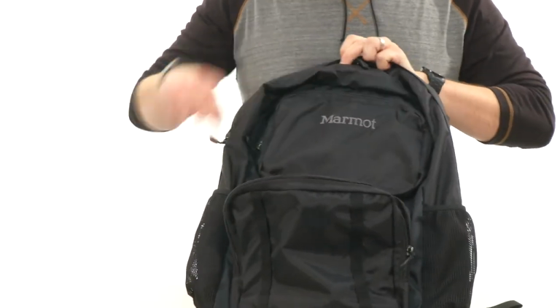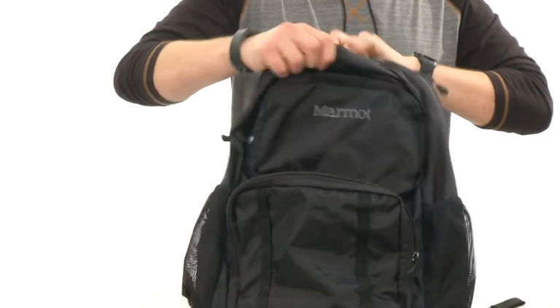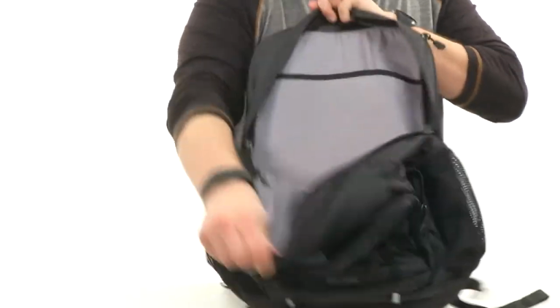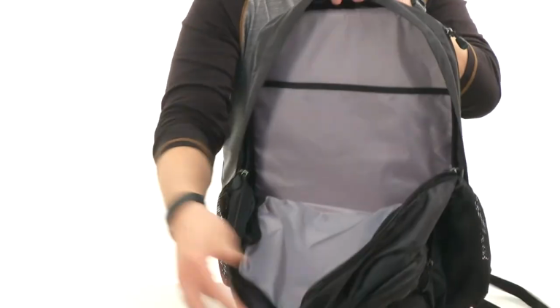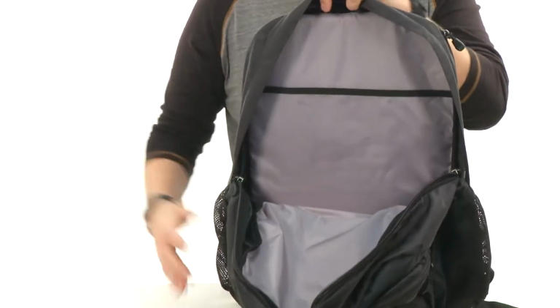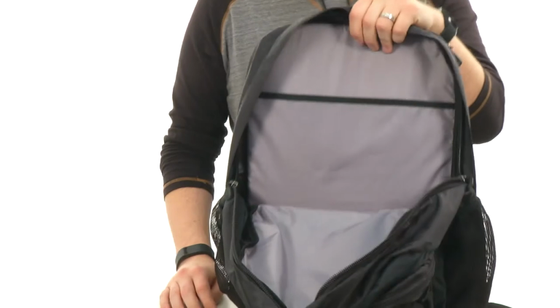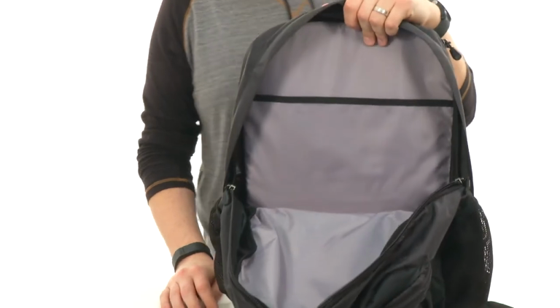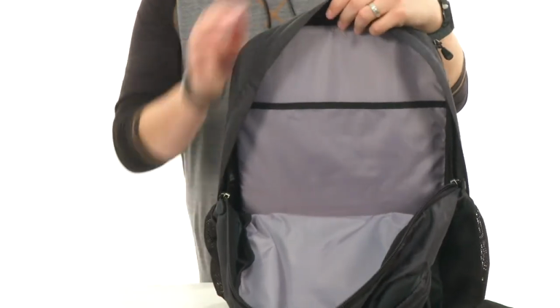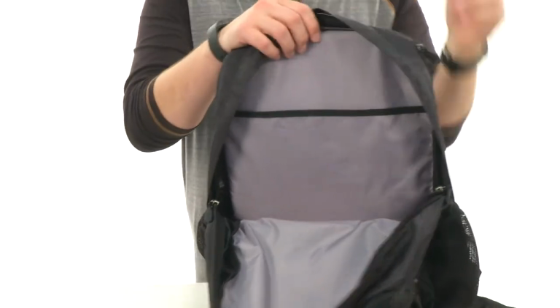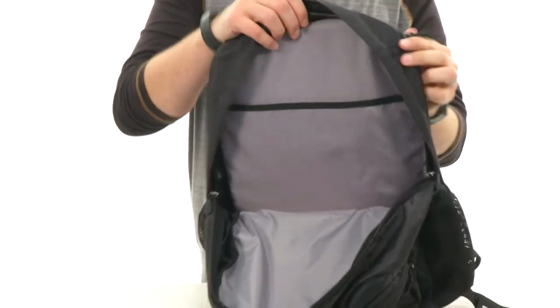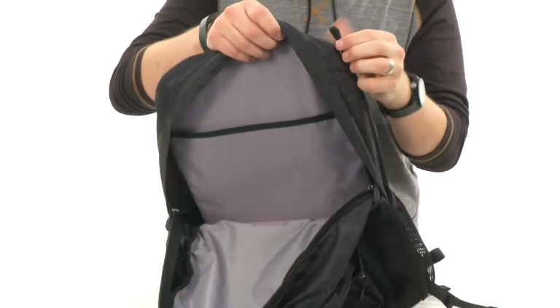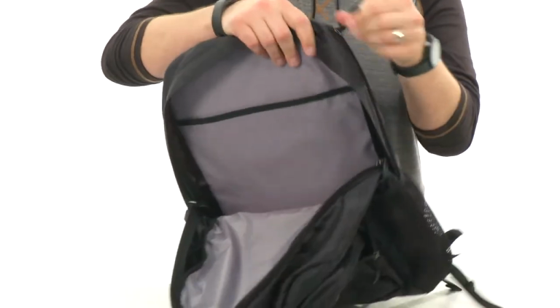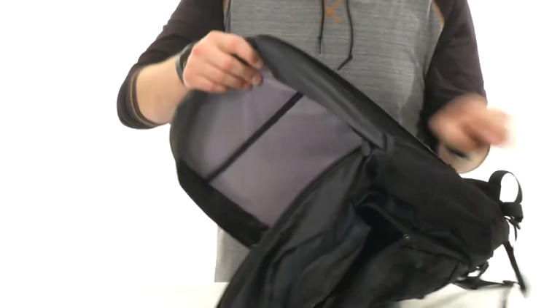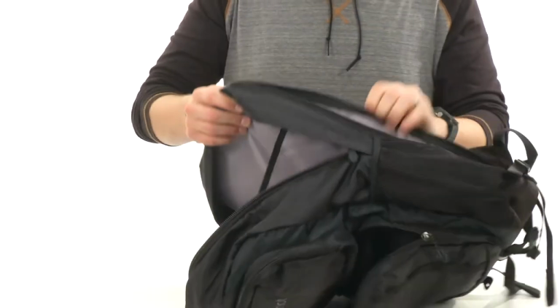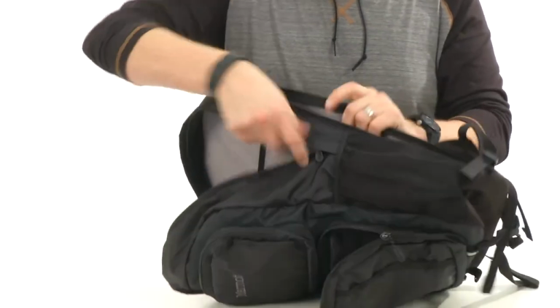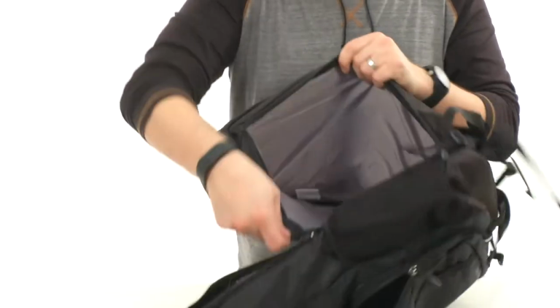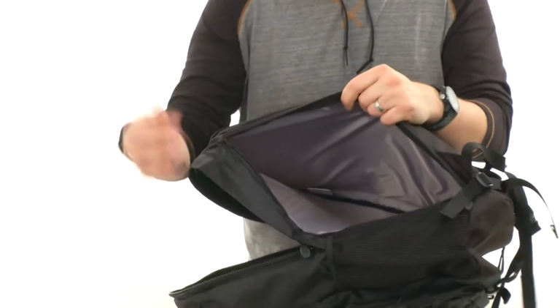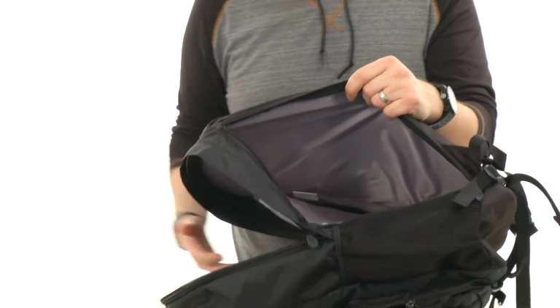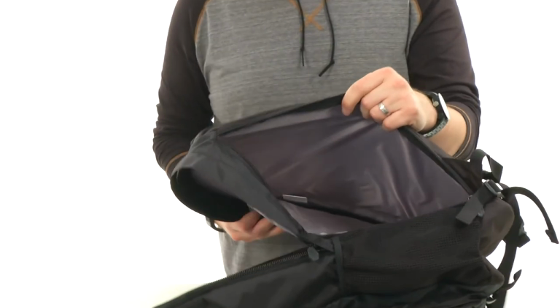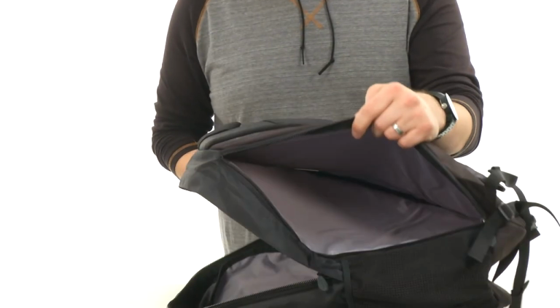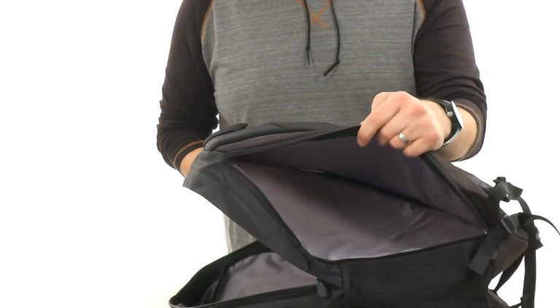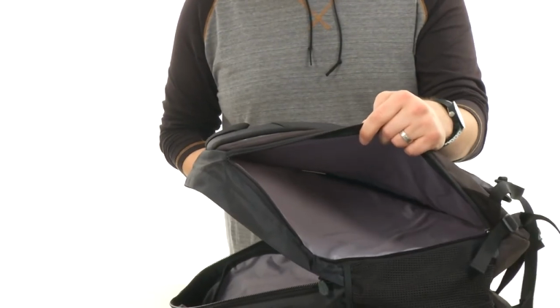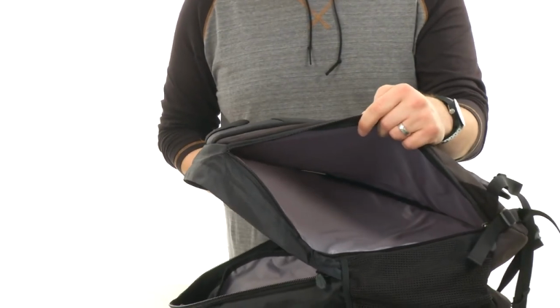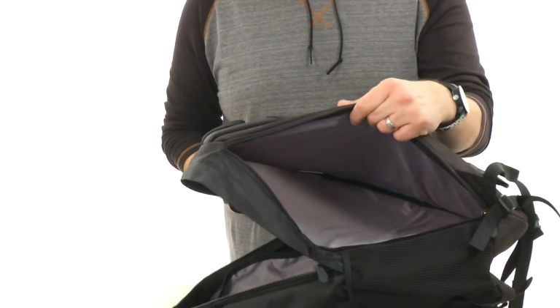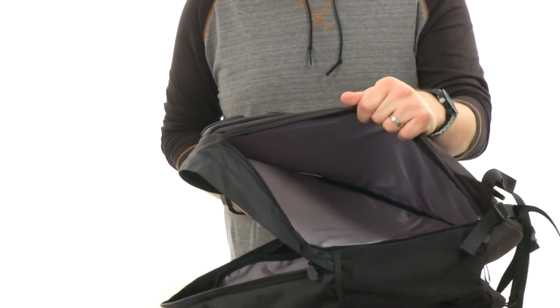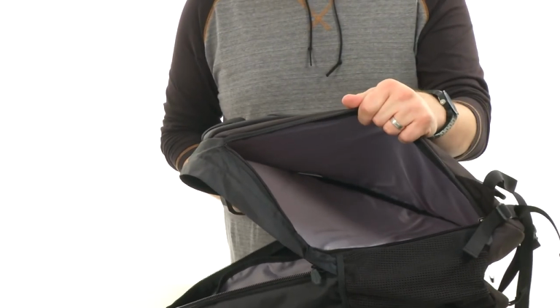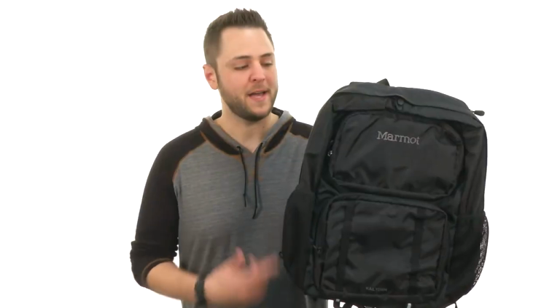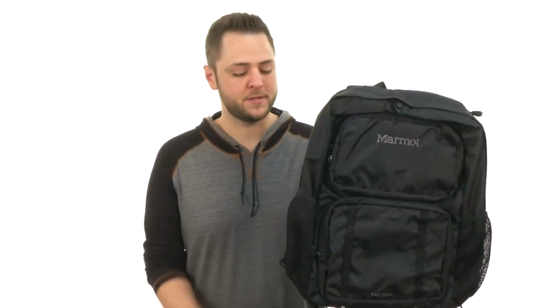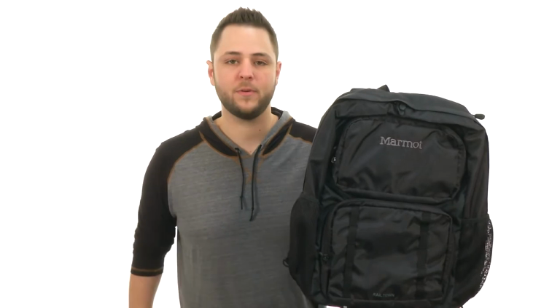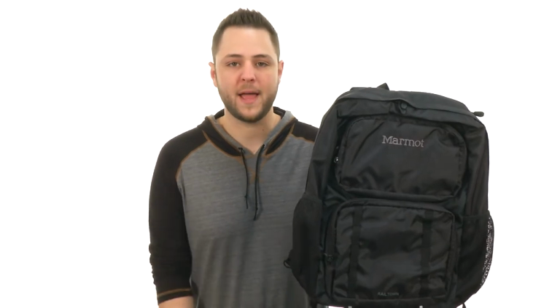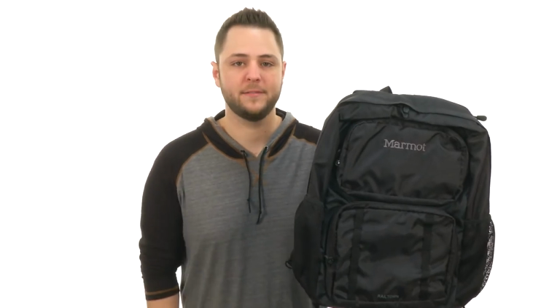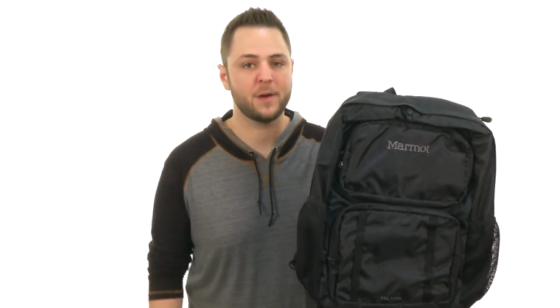The main compartment opens up with the zip — lots of storage space in there as you can see. And then hidden here along the side, you have this nice padded sleeve, which is perfect for your laptop or your tablet to keep it nice and safe. Don't miss out on this super cool backpack from Marmot.